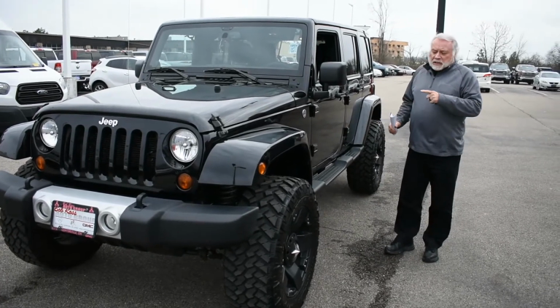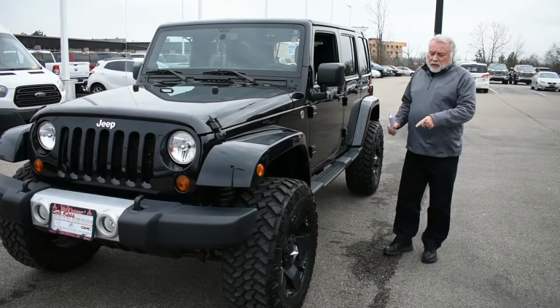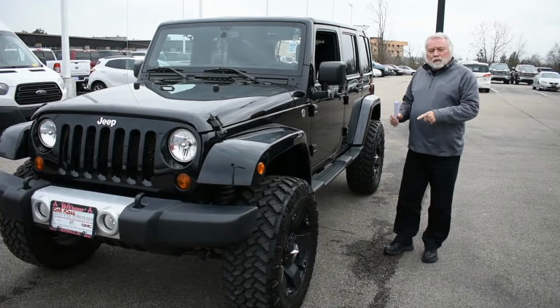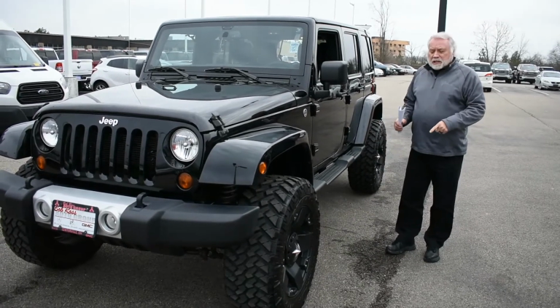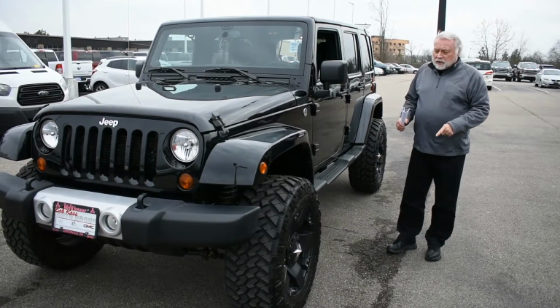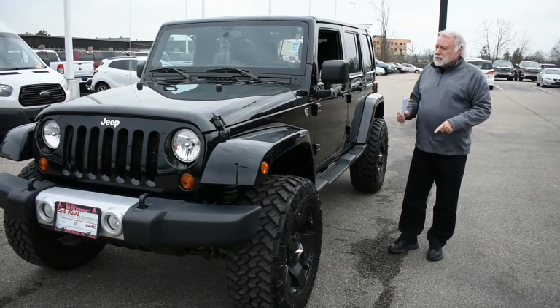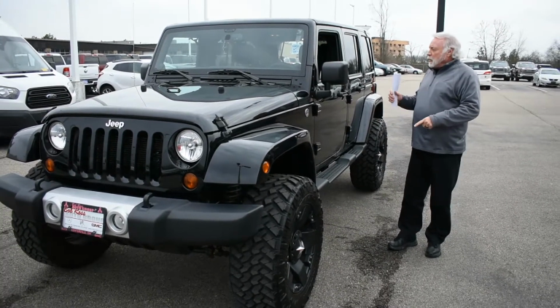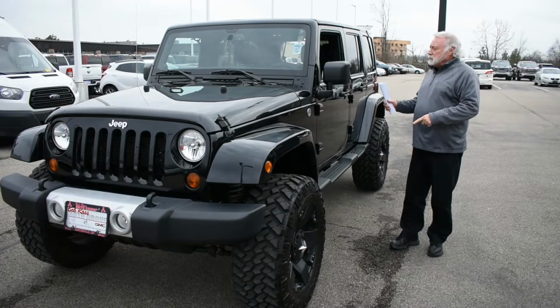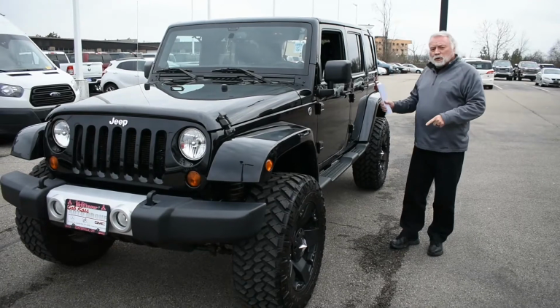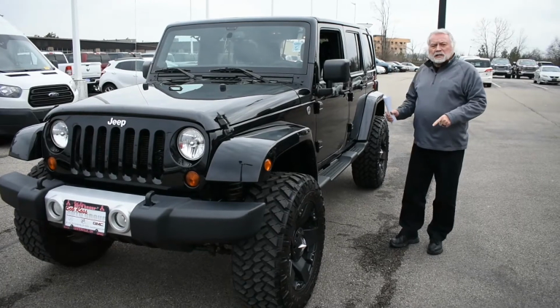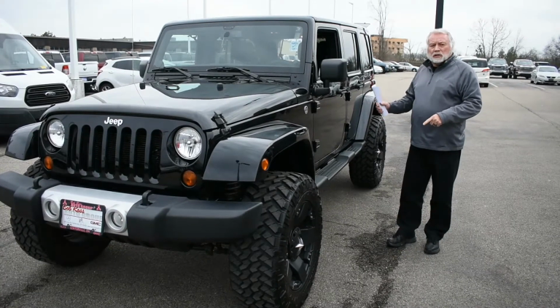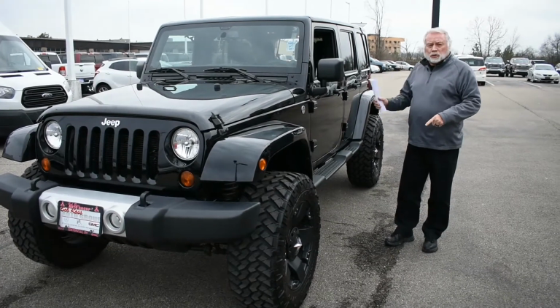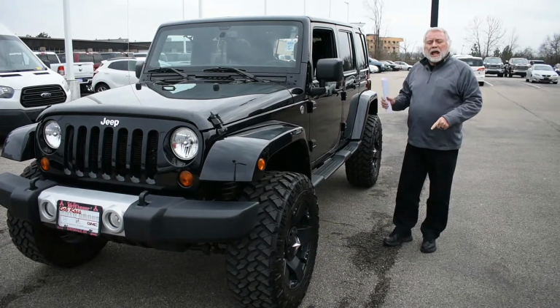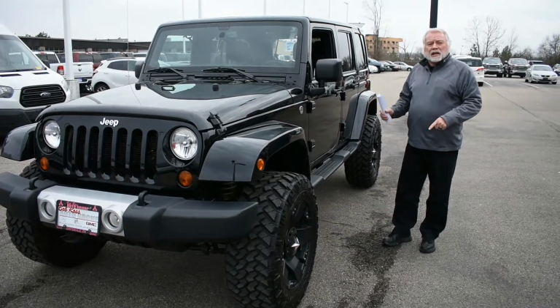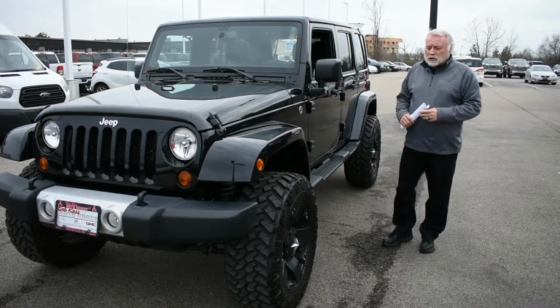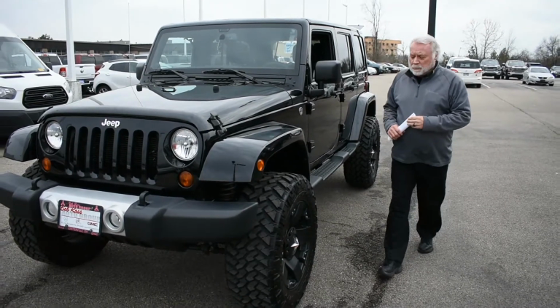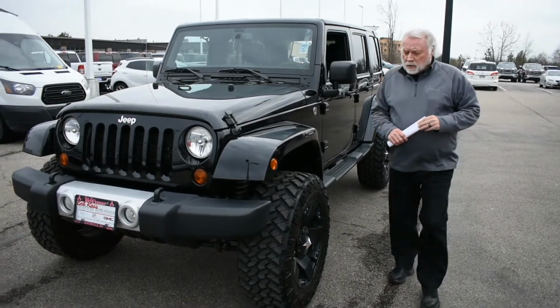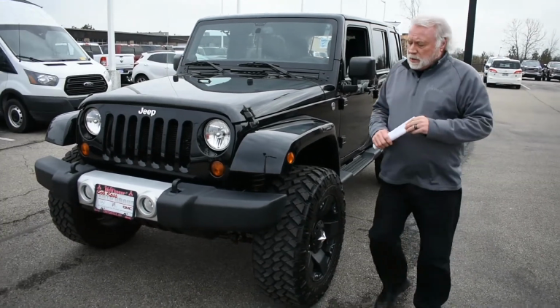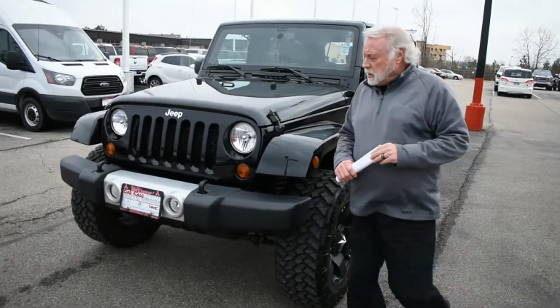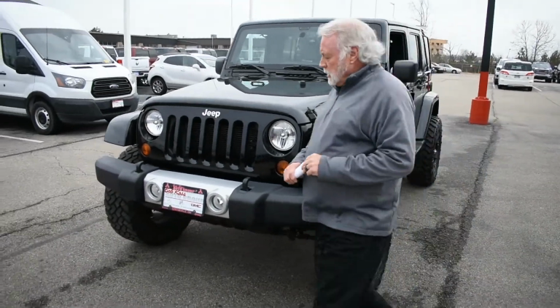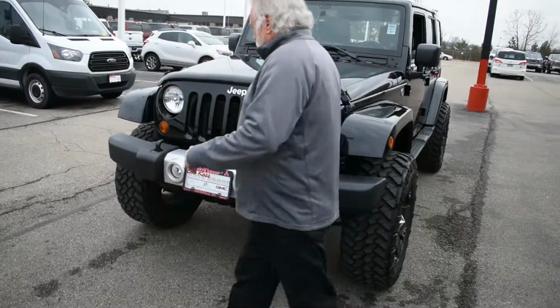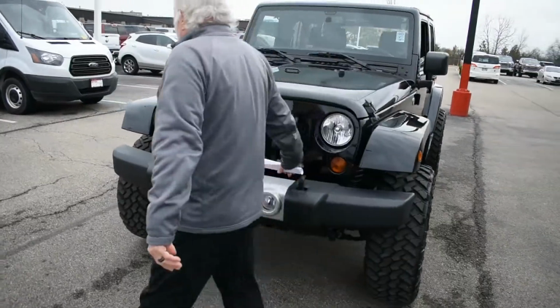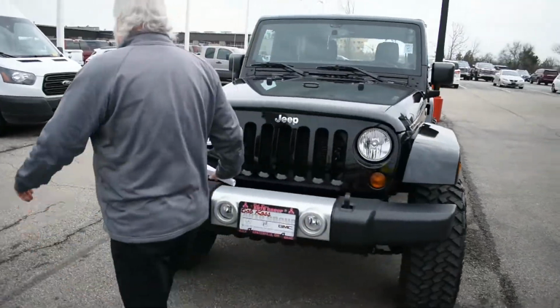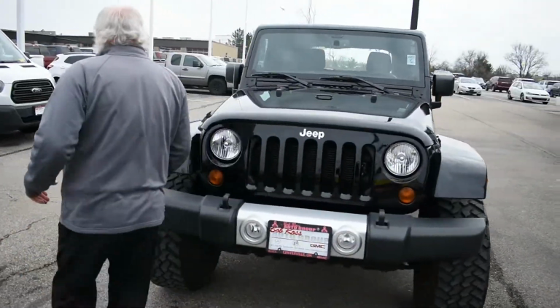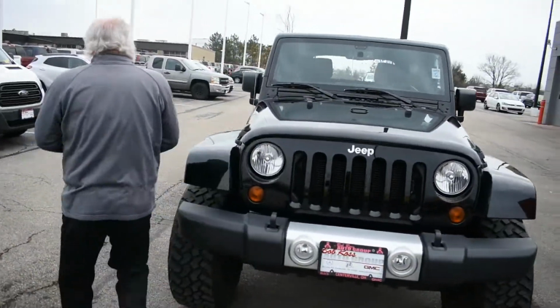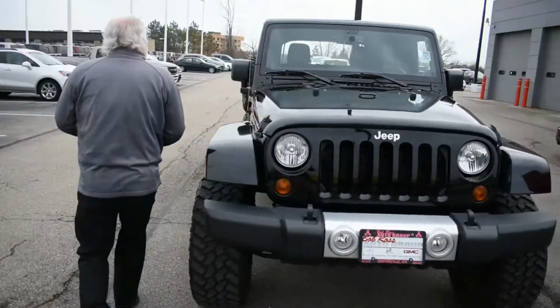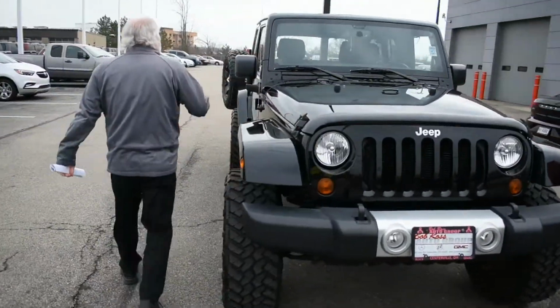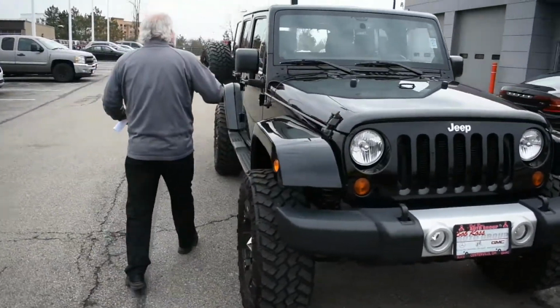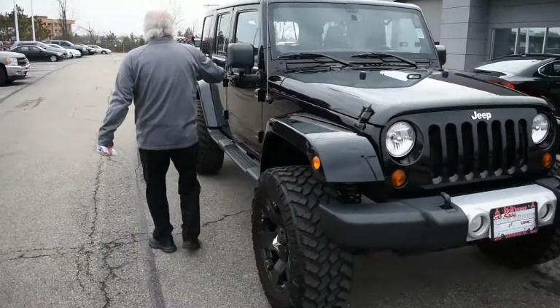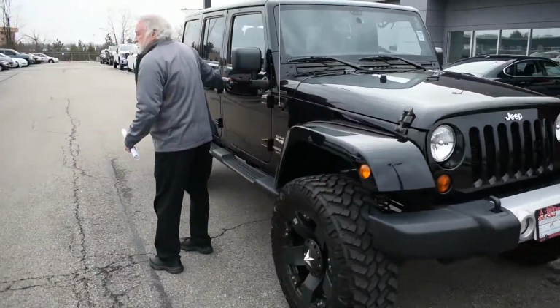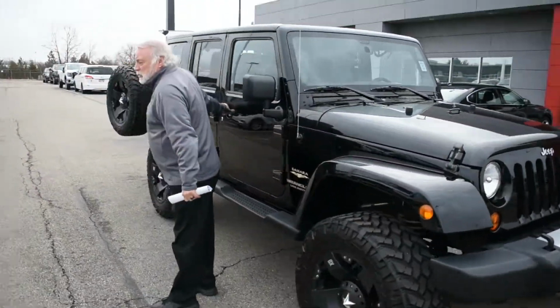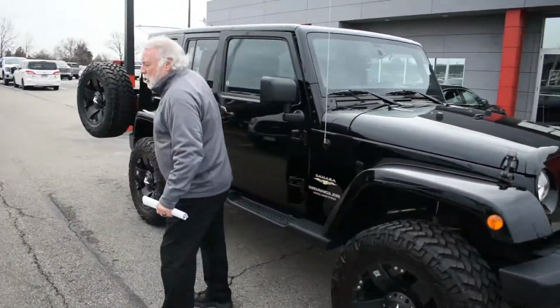It's got 20-inch oversized tires. It does have power windows, door locks, tilt, cruise, and remote start. It also has the tow hooks. It also has the T-tops in case you want to take them off.